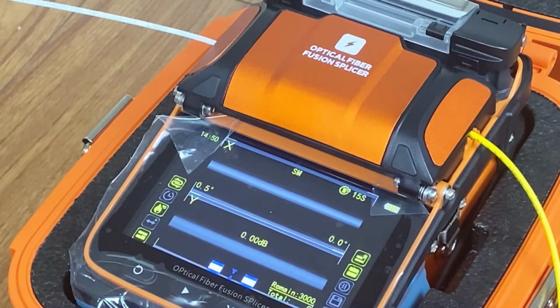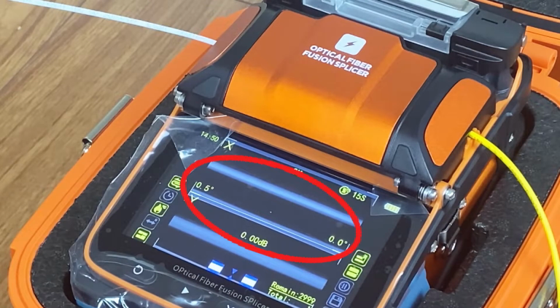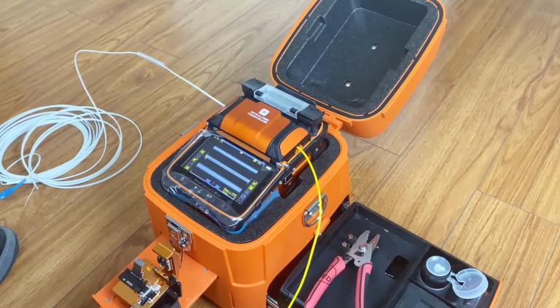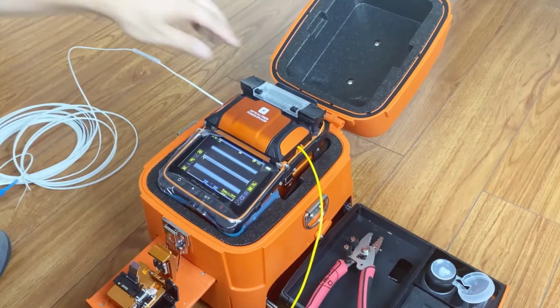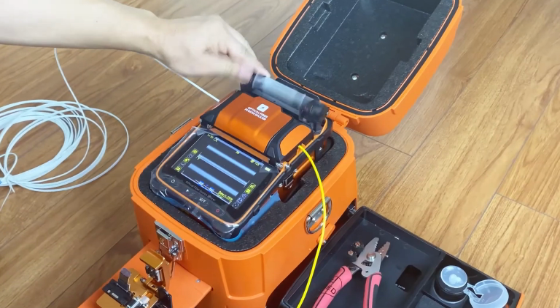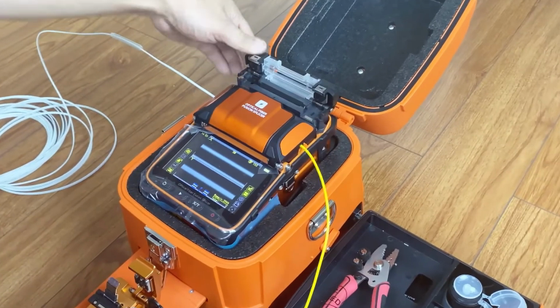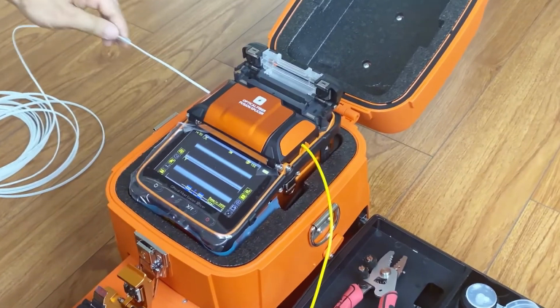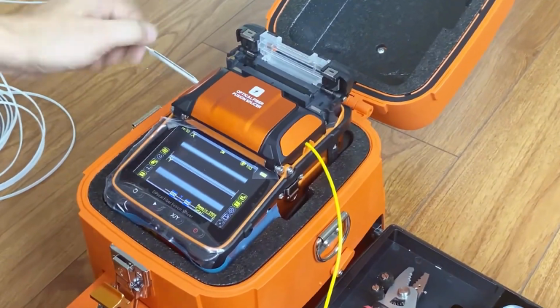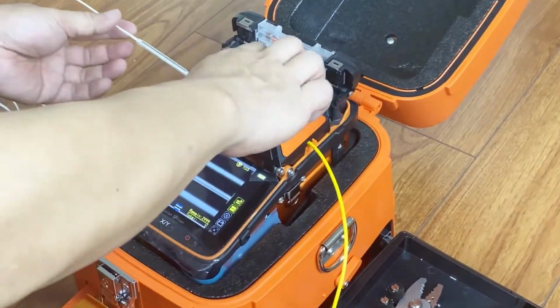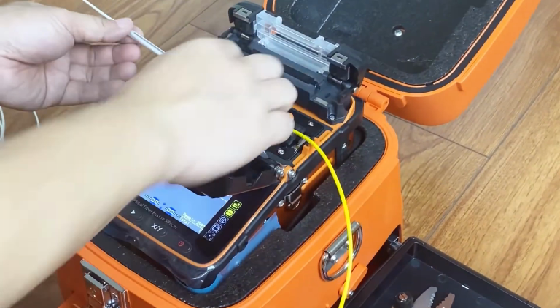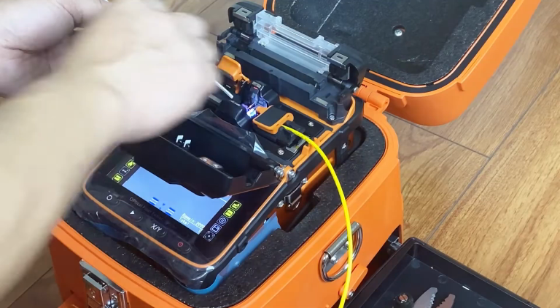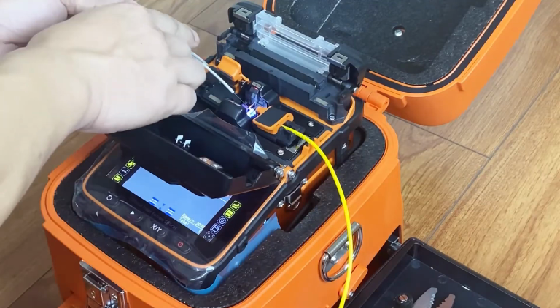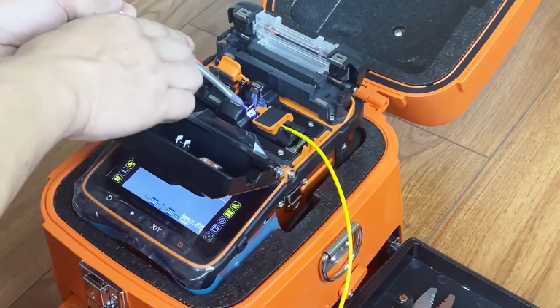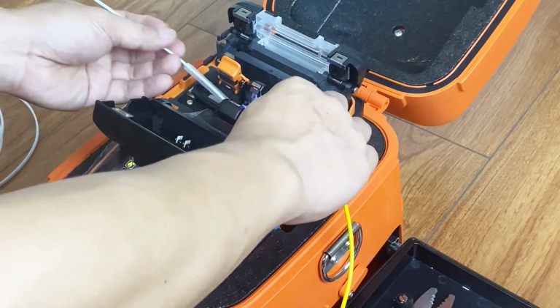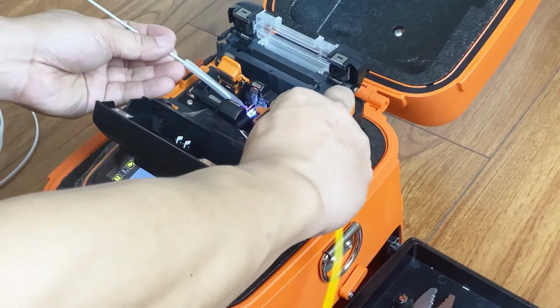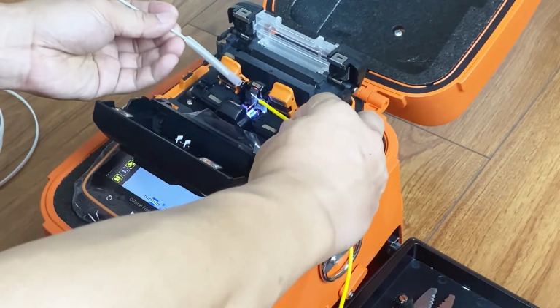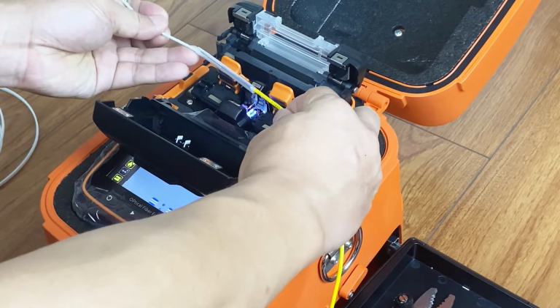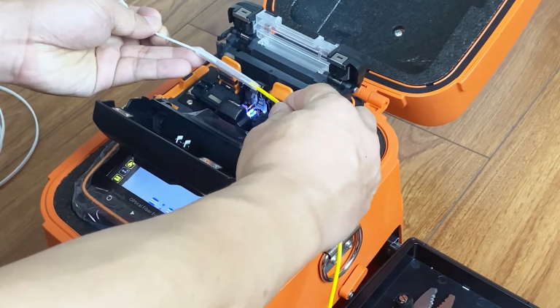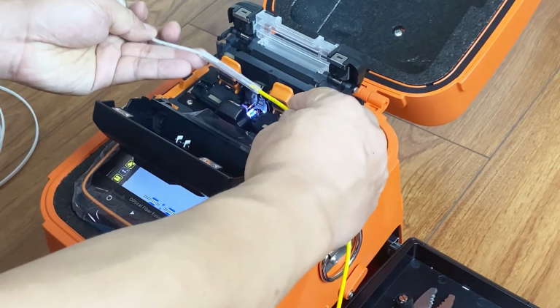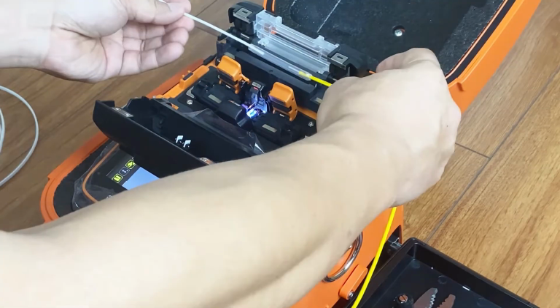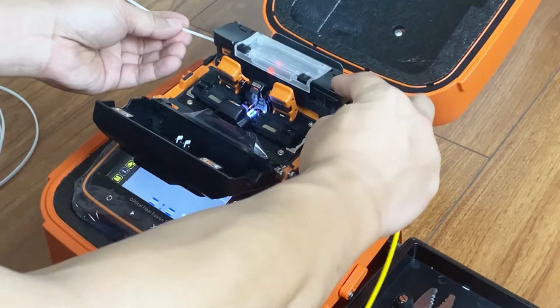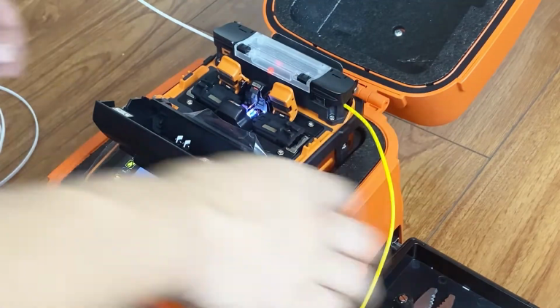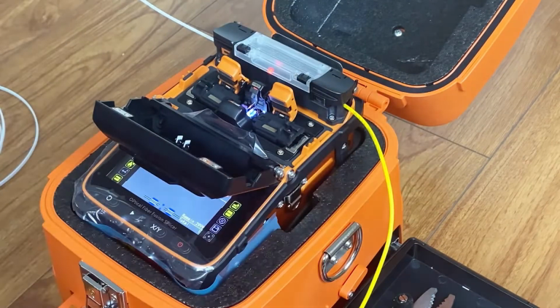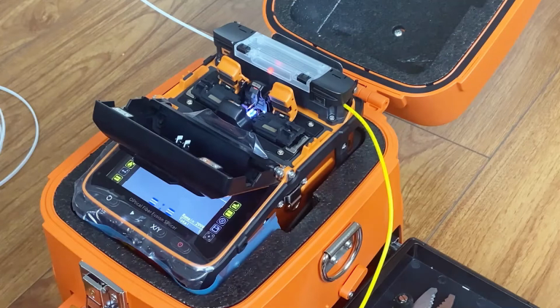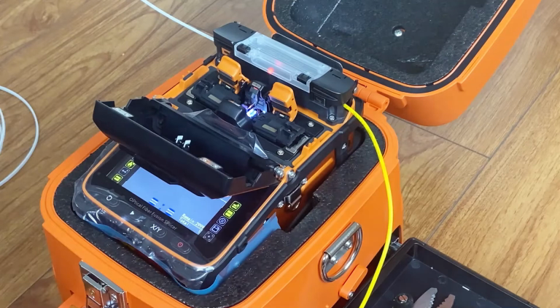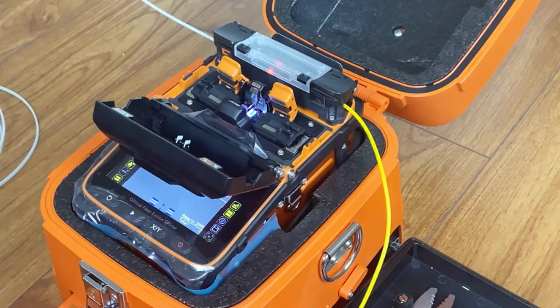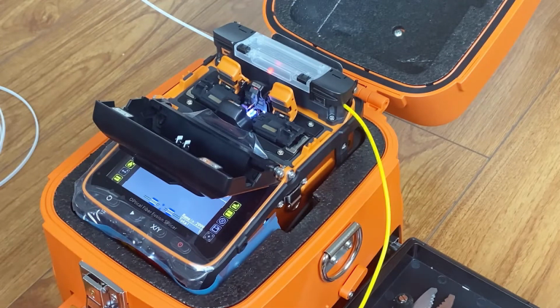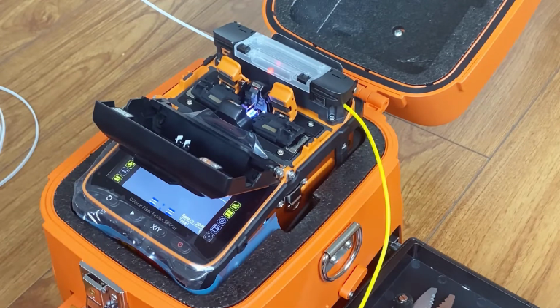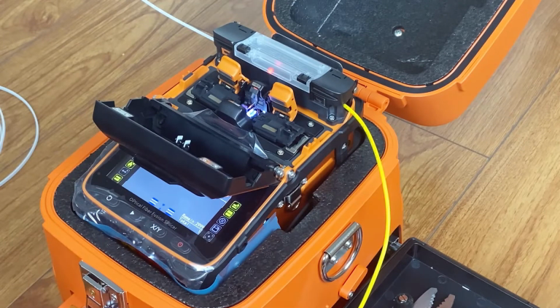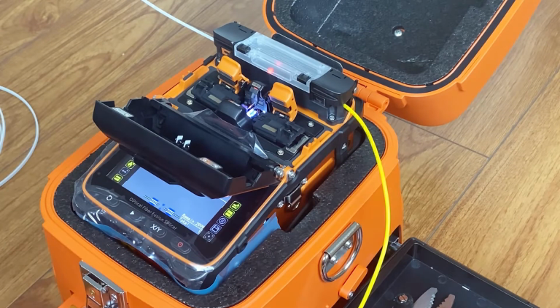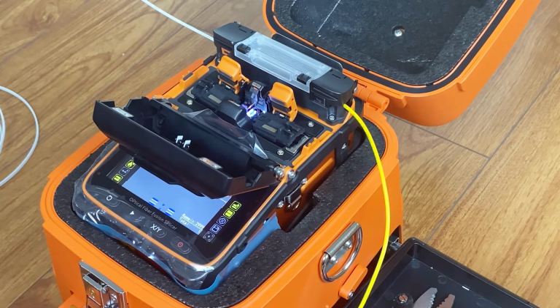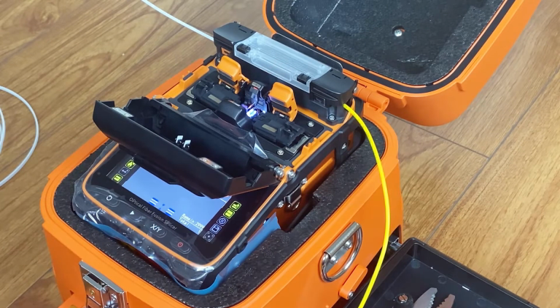Low angle and low loss. Wear the heat shrink tube to protect the fusion point. Put the fiber into the heater, then wait for it to heat. The fiber fusion is then done.